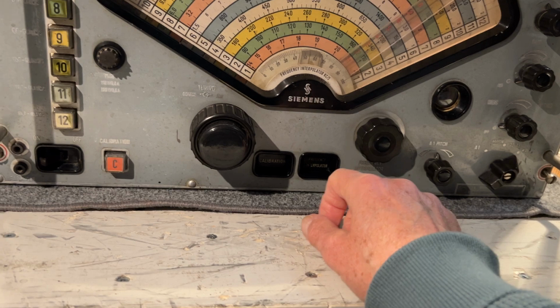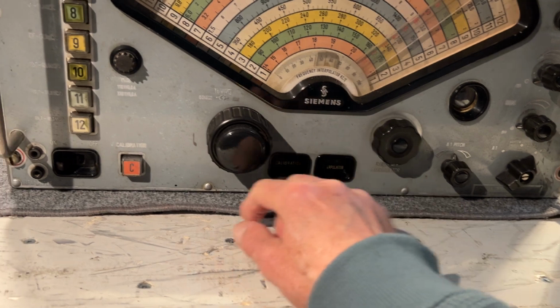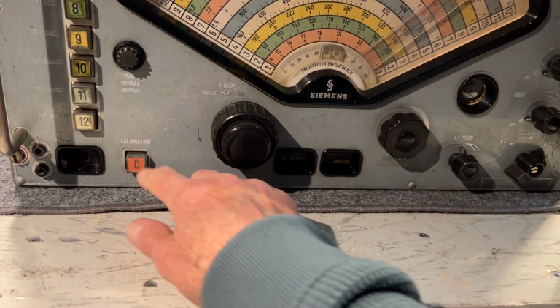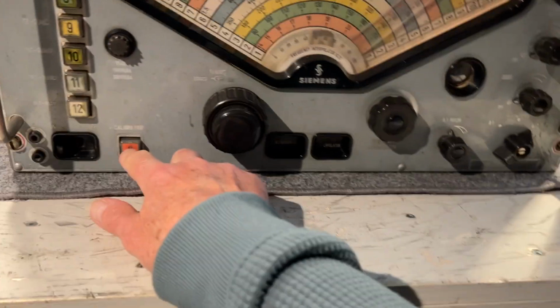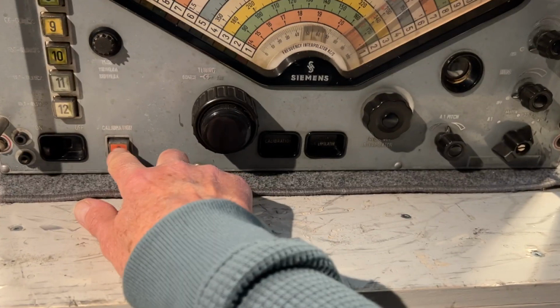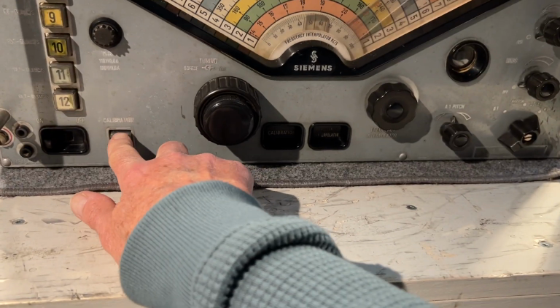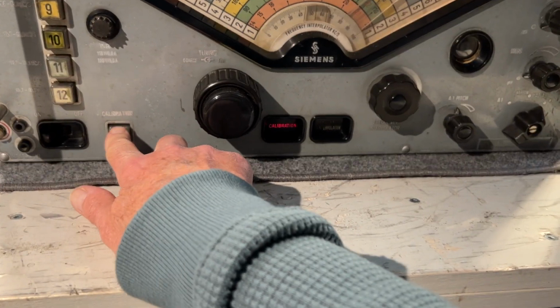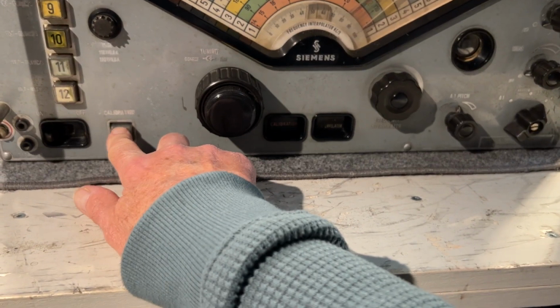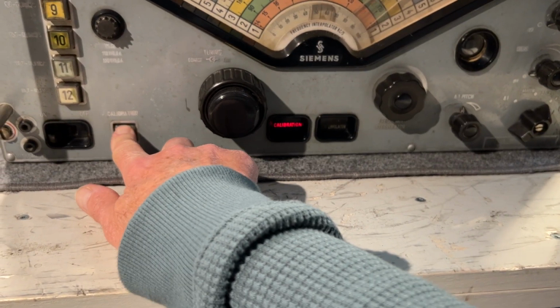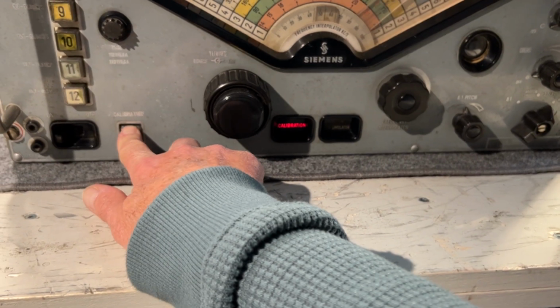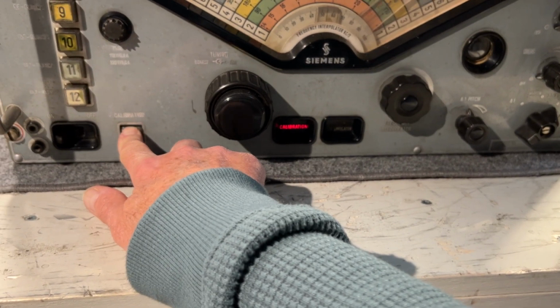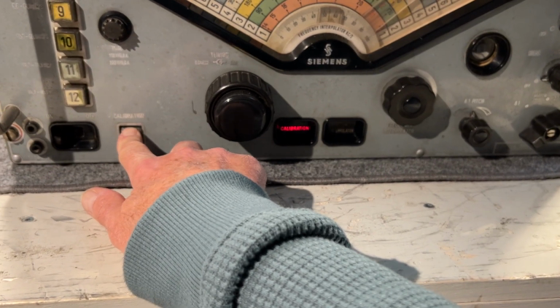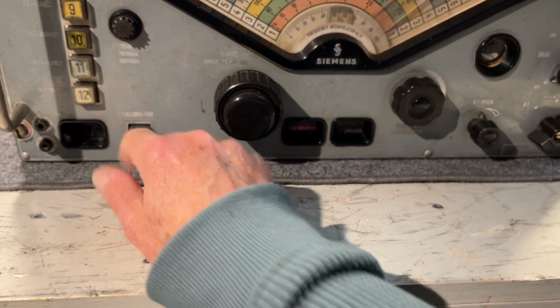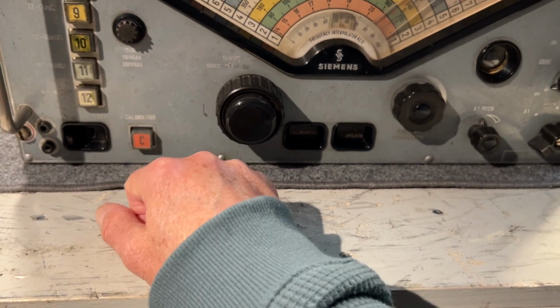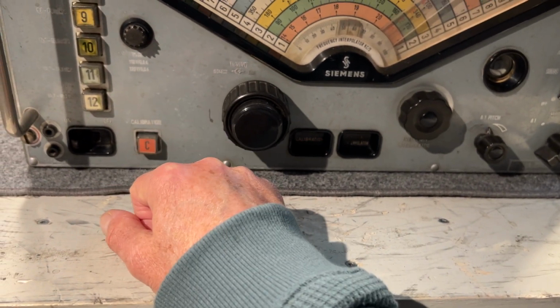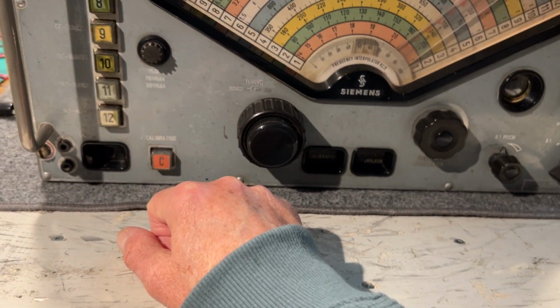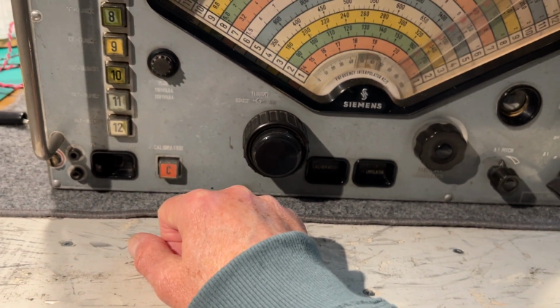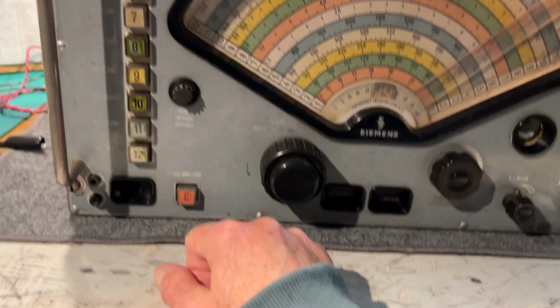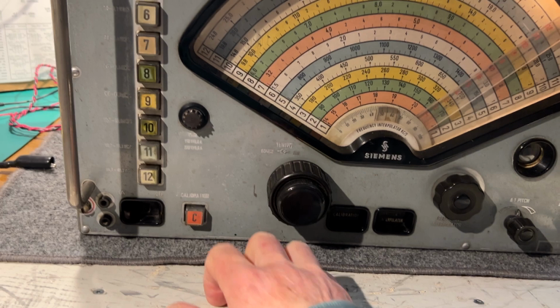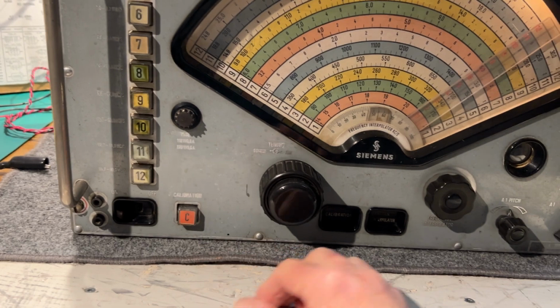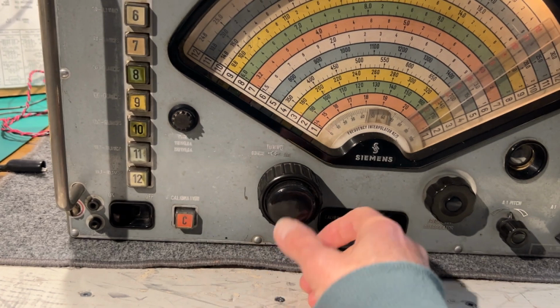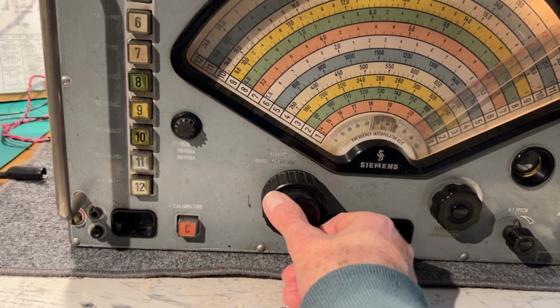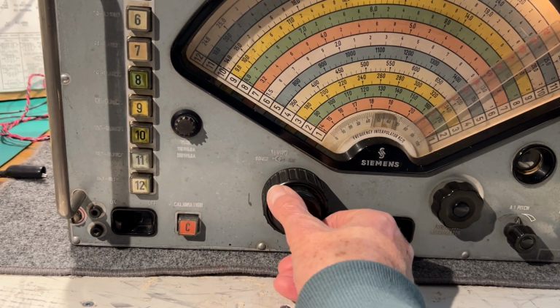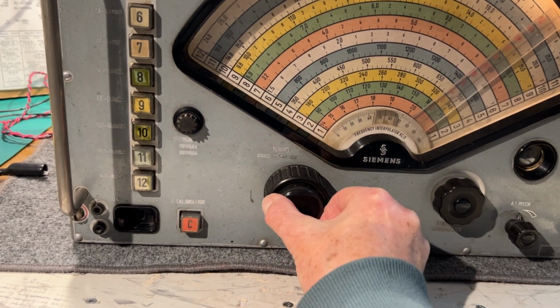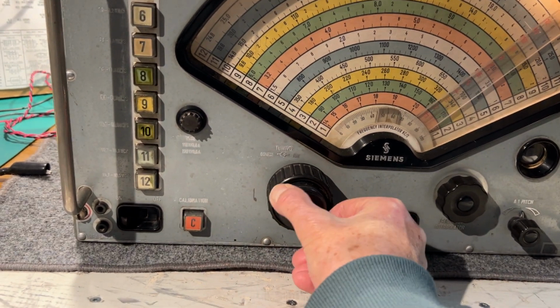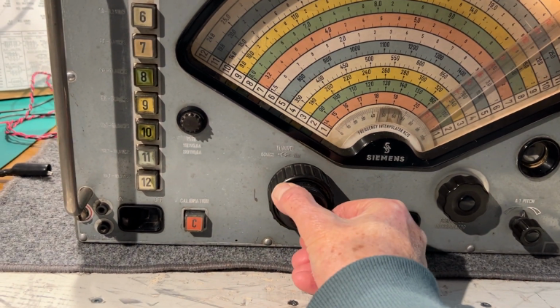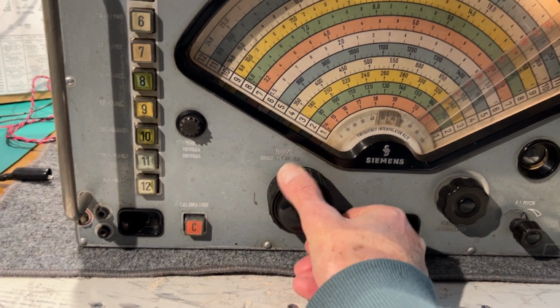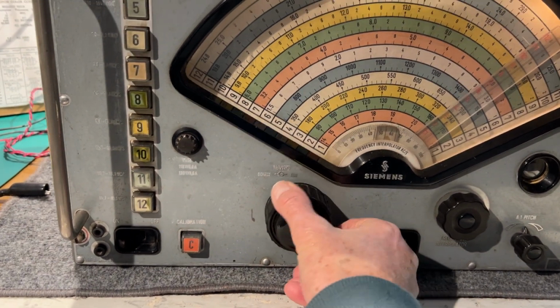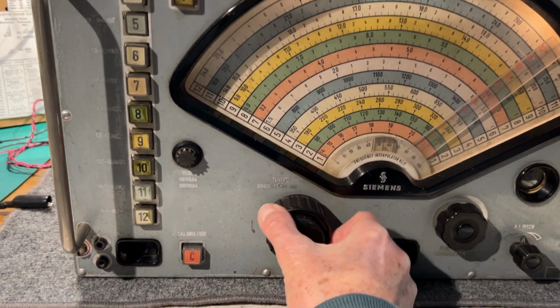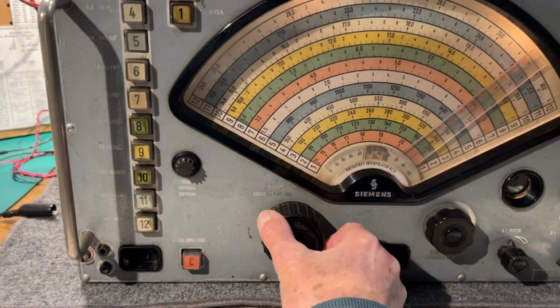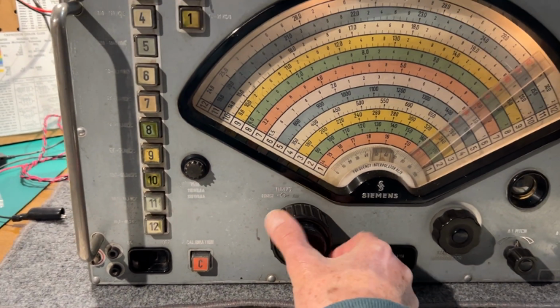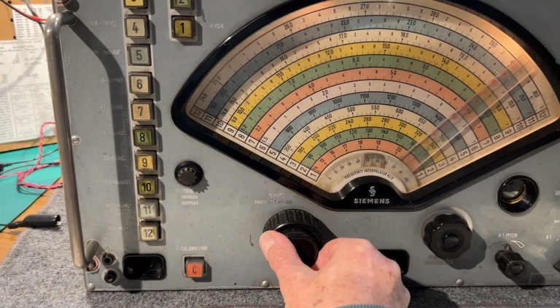It's got a calibrator in it — interesting, light comes on, nice. Two-speed tuning.